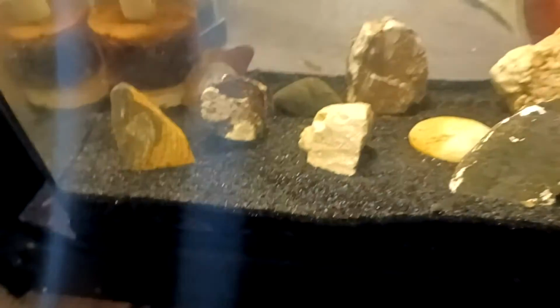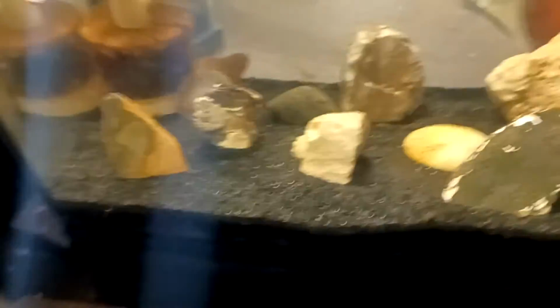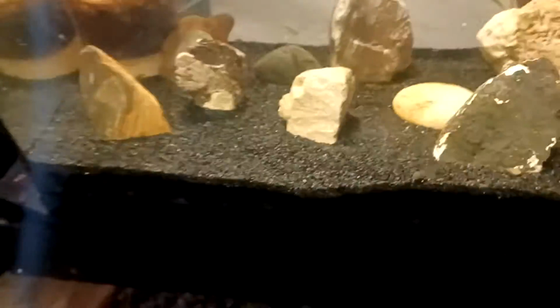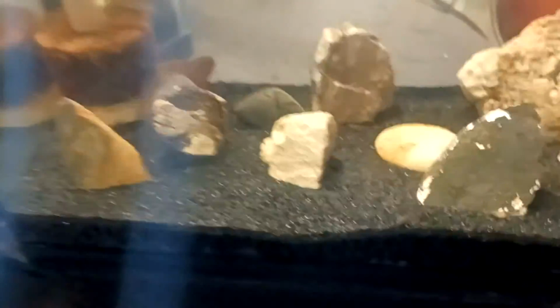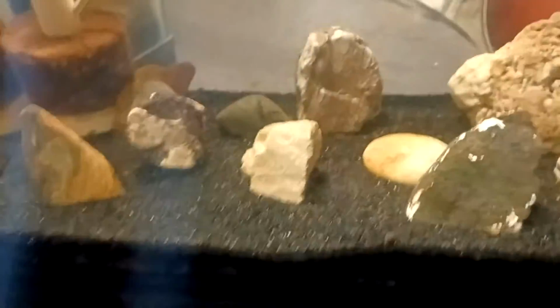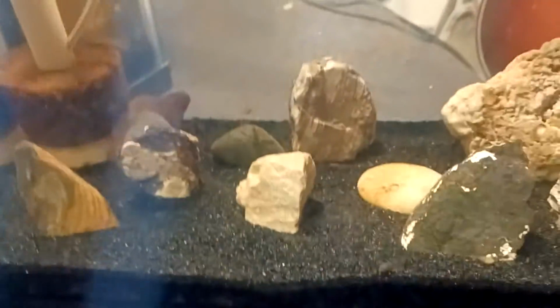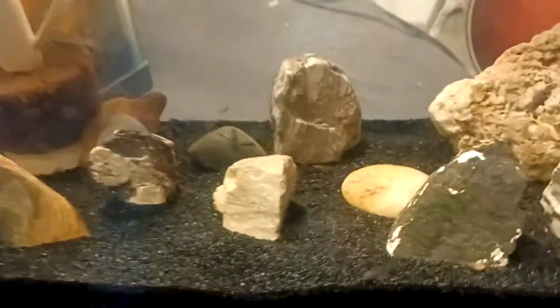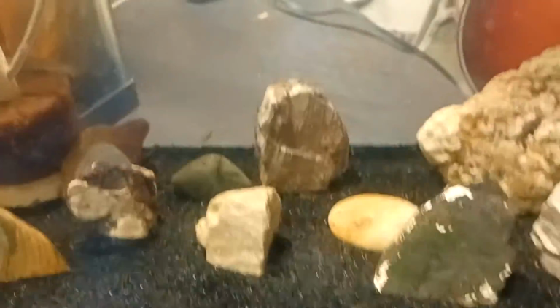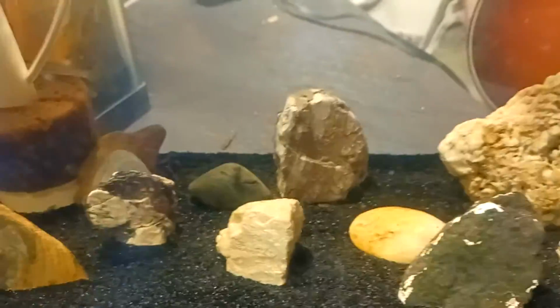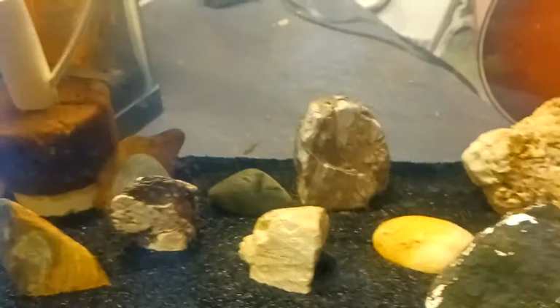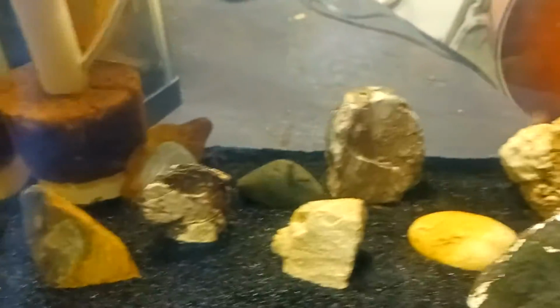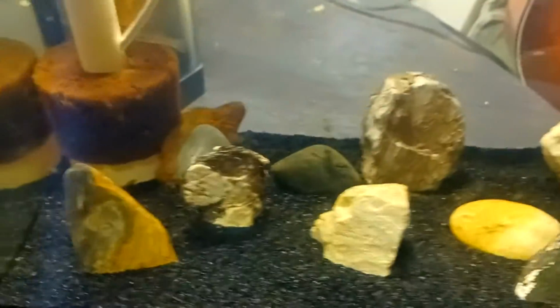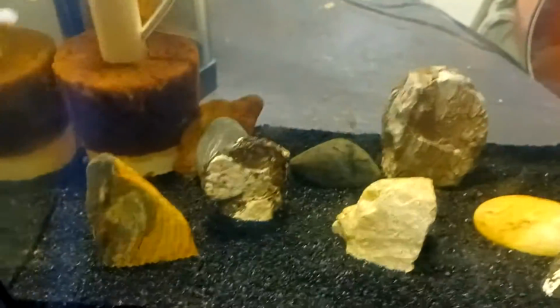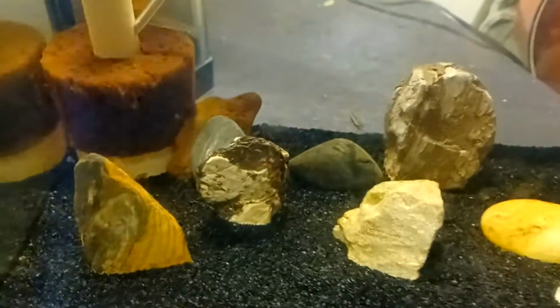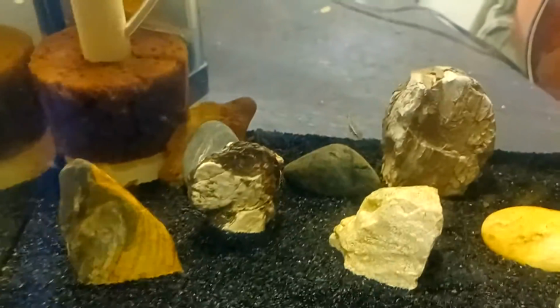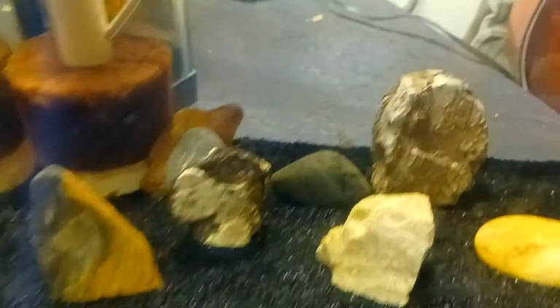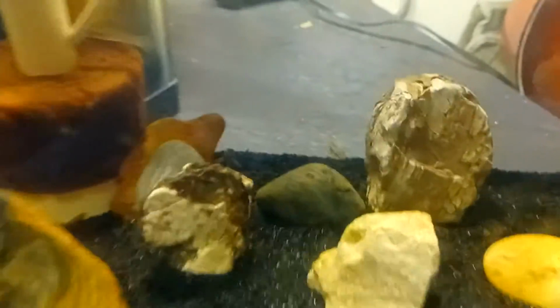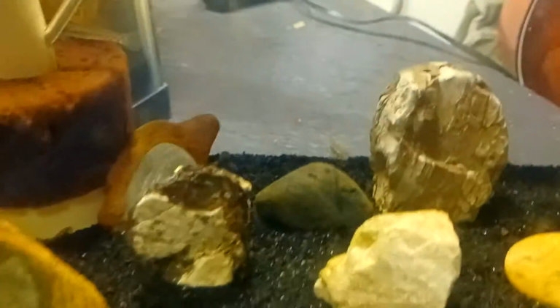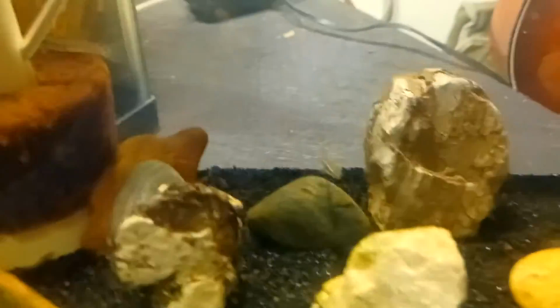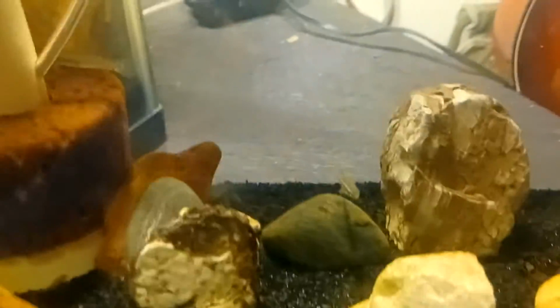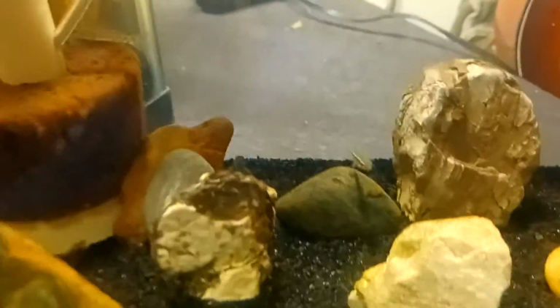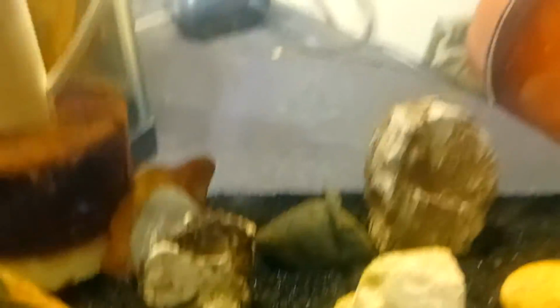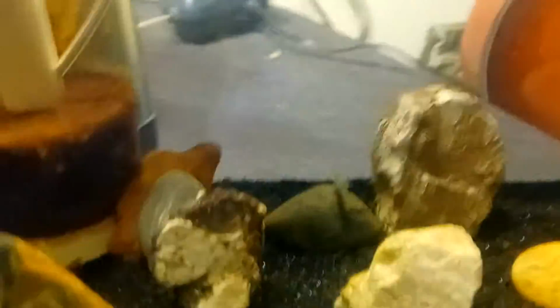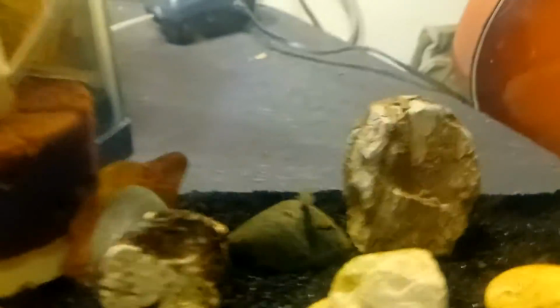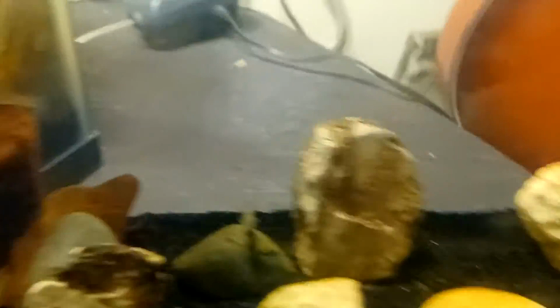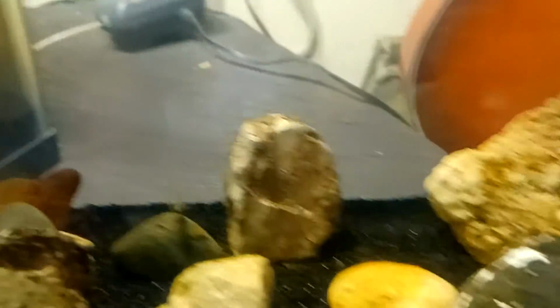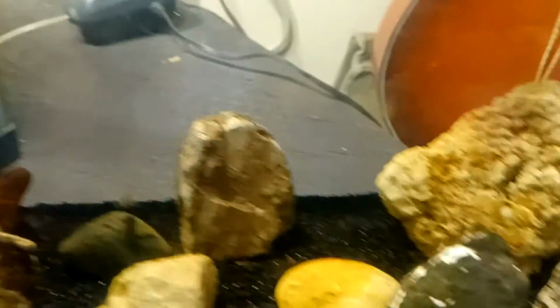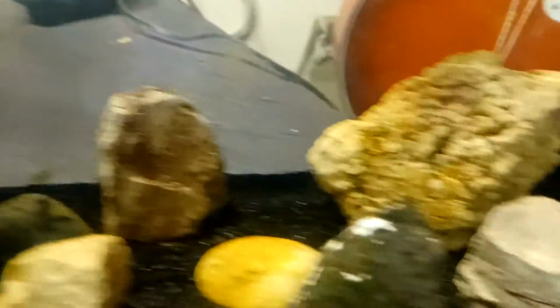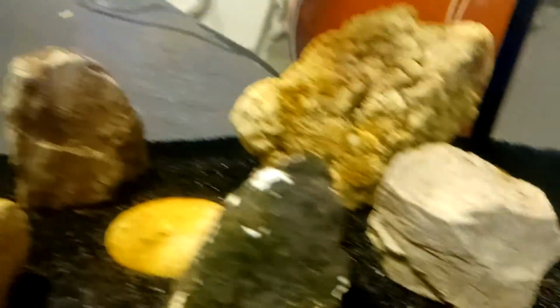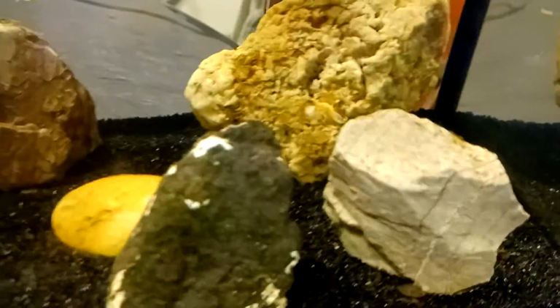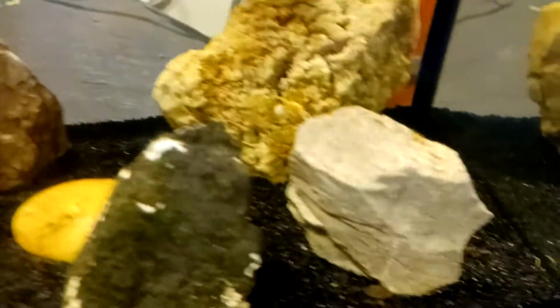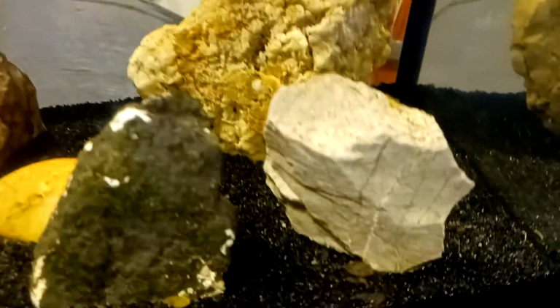I went today to the same creek, the same spot, and I caught two more that I put in this tank.